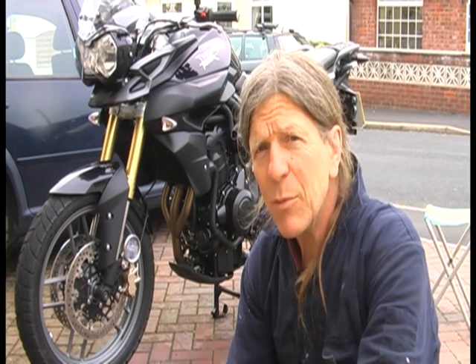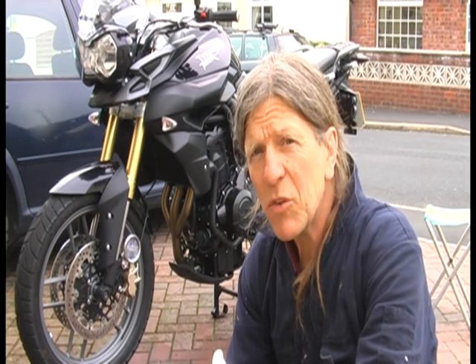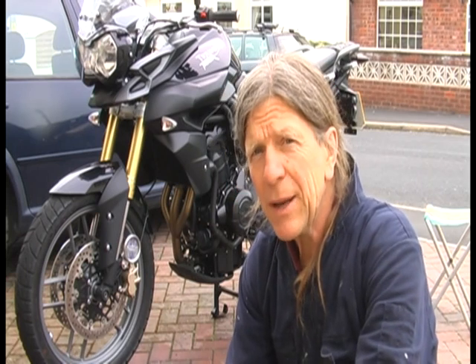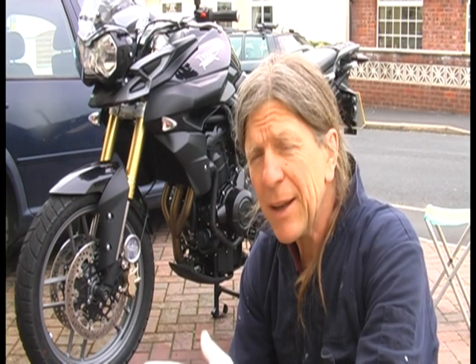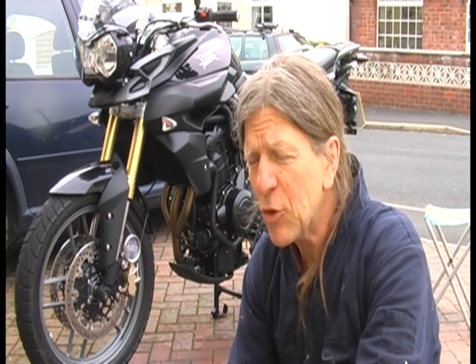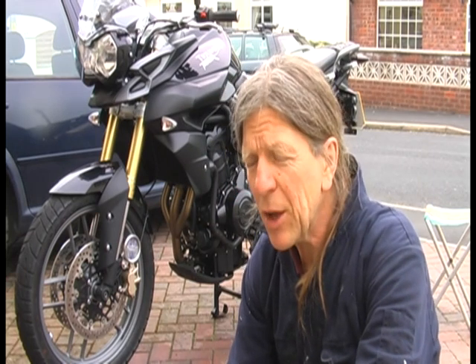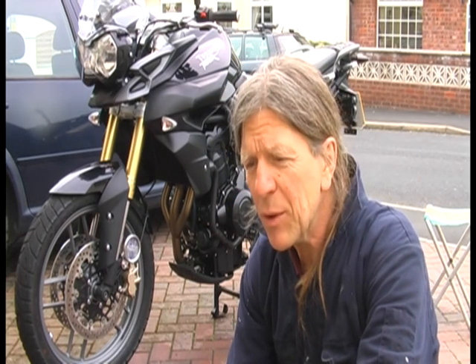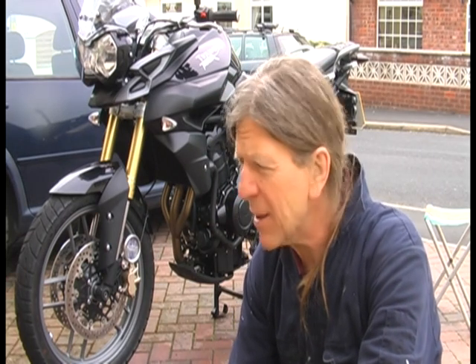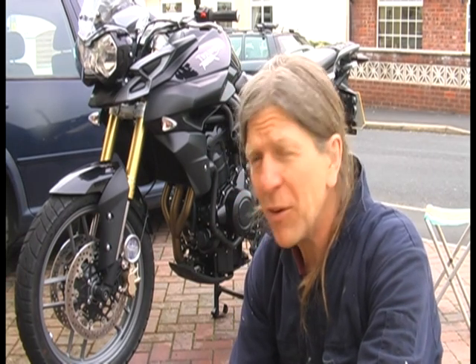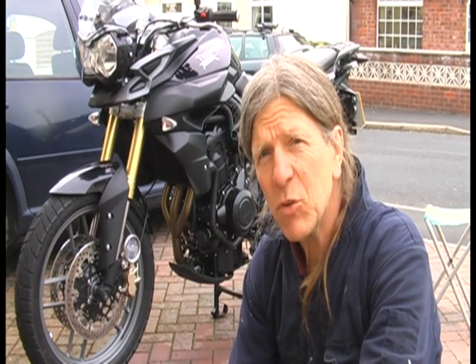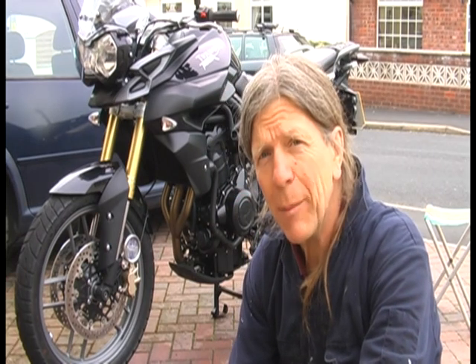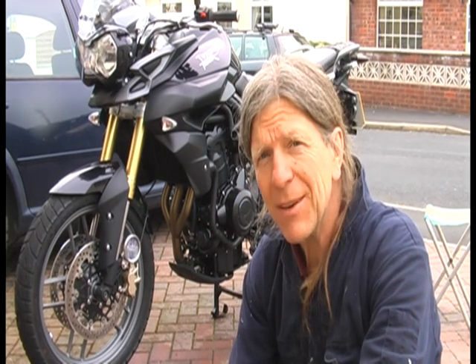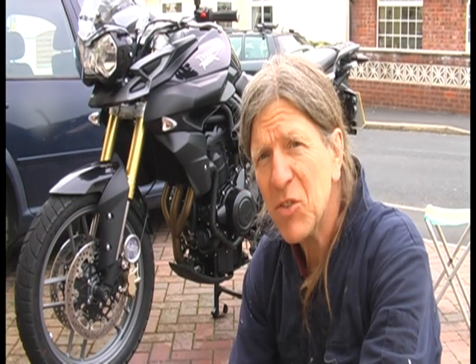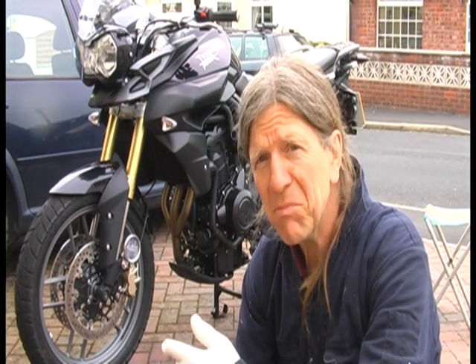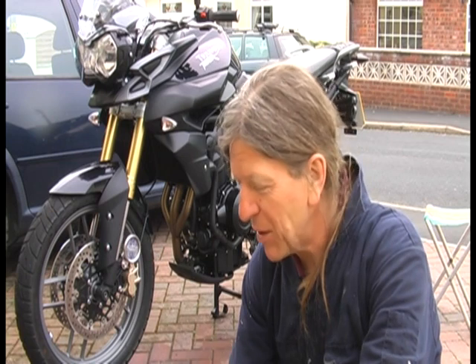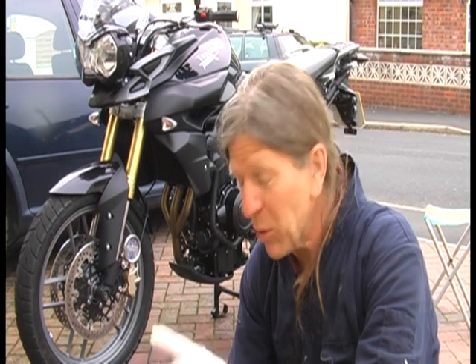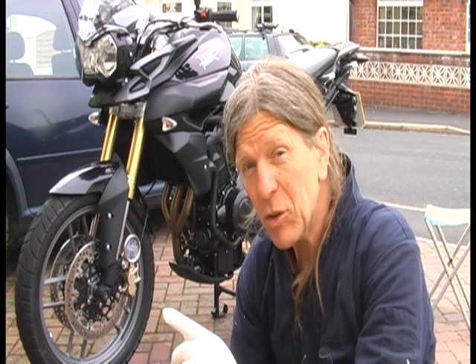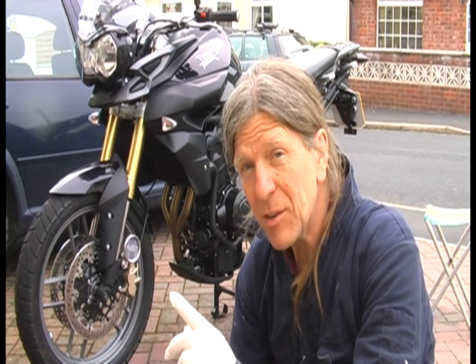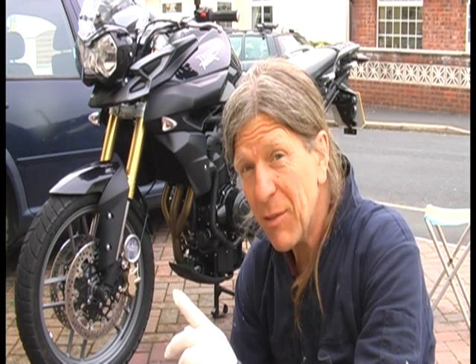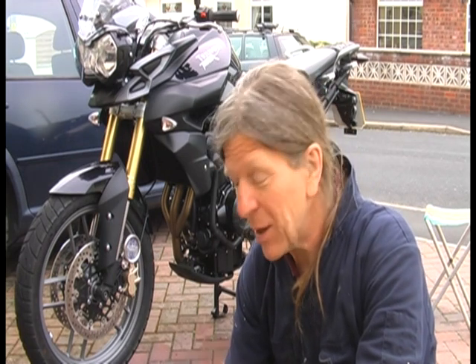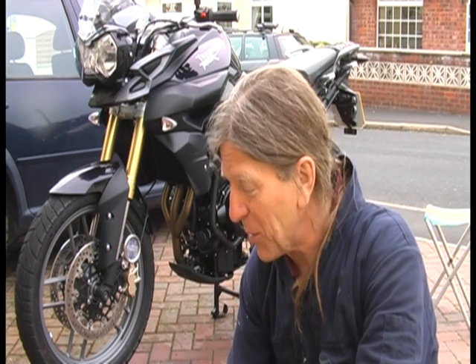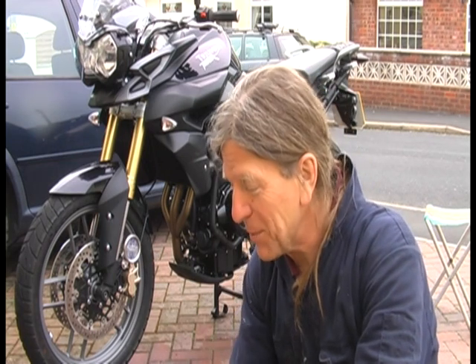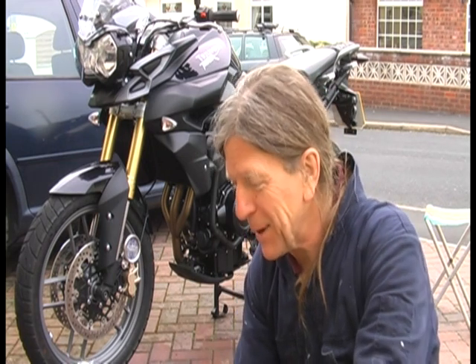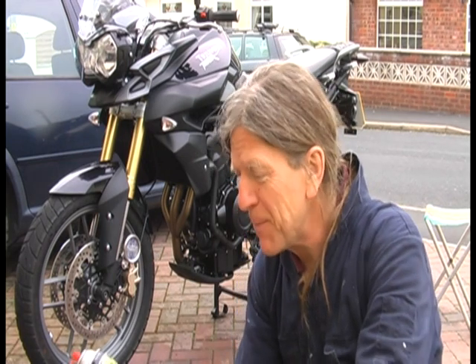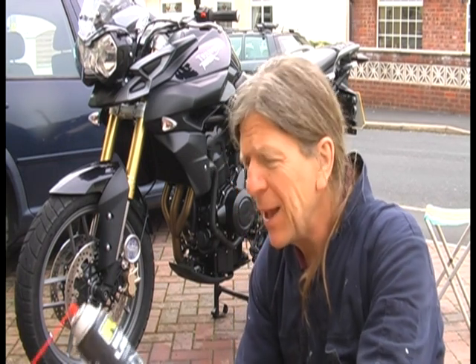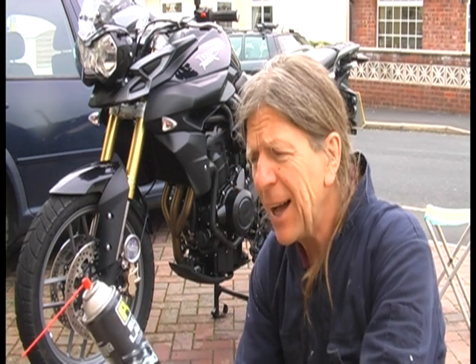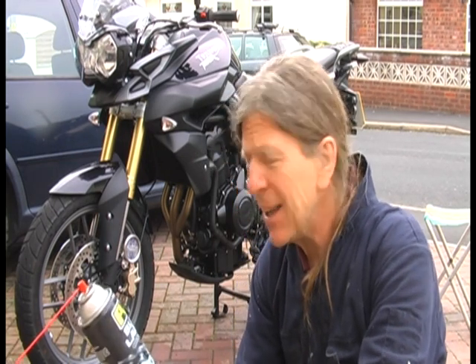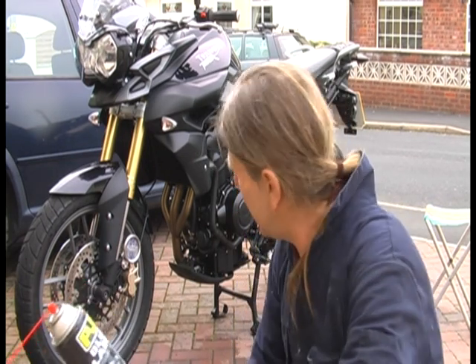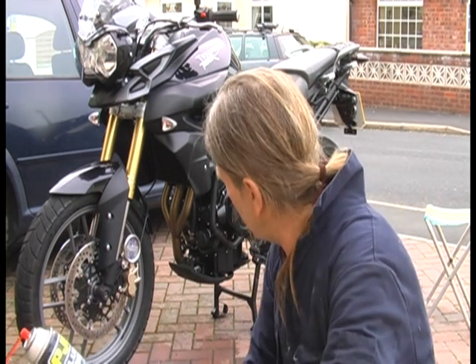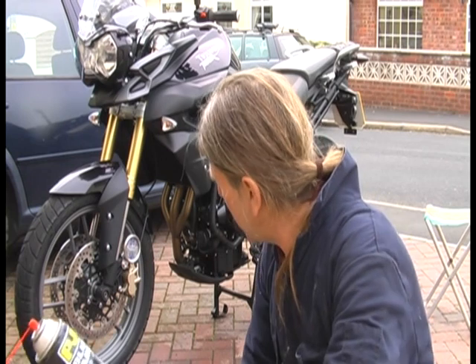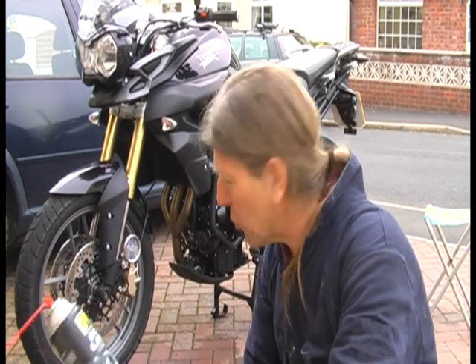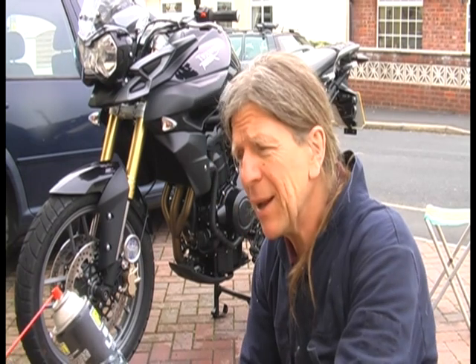We've washed the bike now and dried it off with the artificial chamois leather, which is good because it doesn't involve killing chamois. And I've been waiting for the bike to dry a bit now.